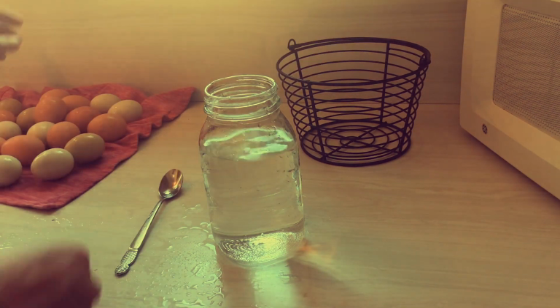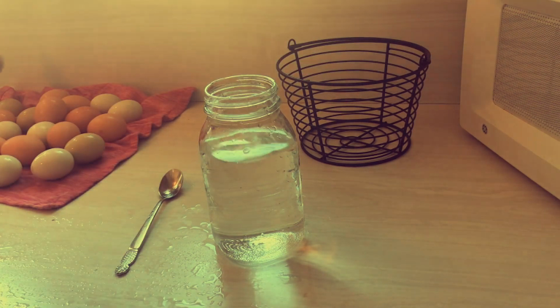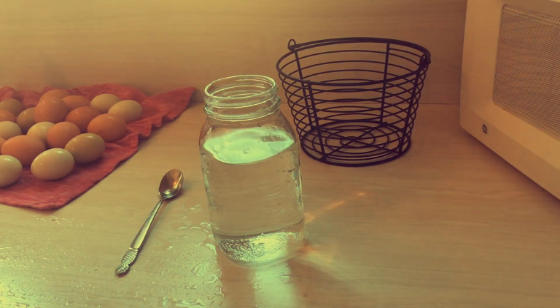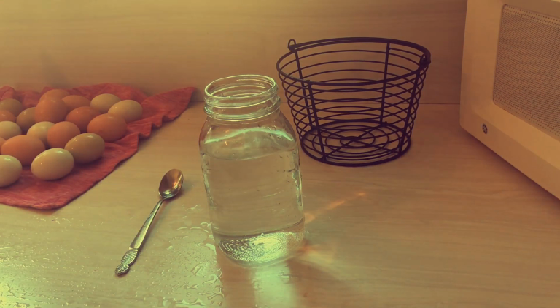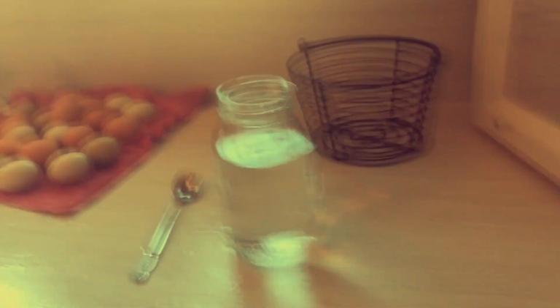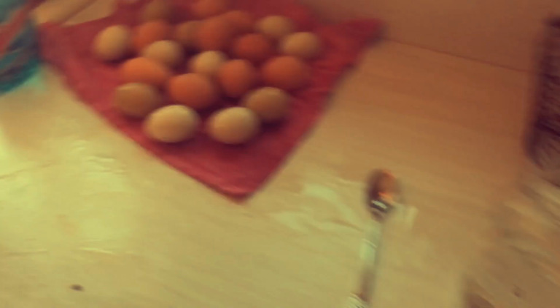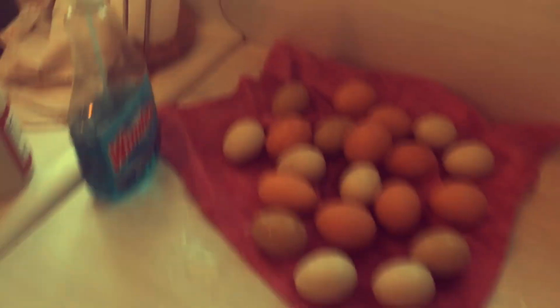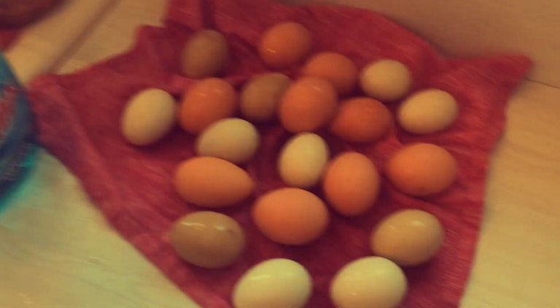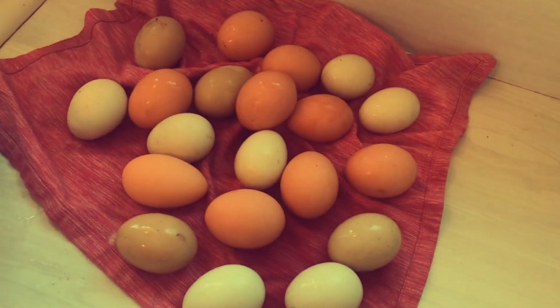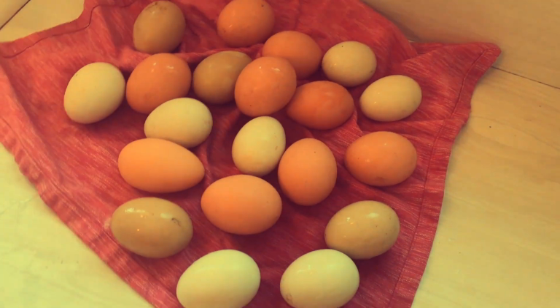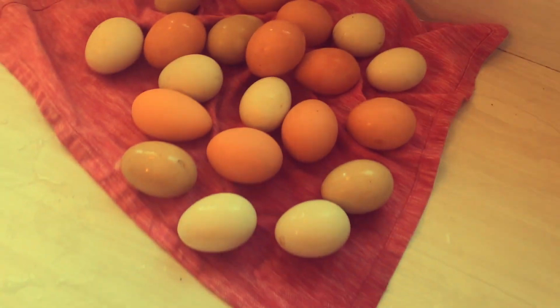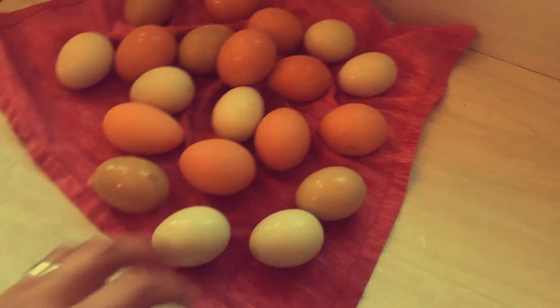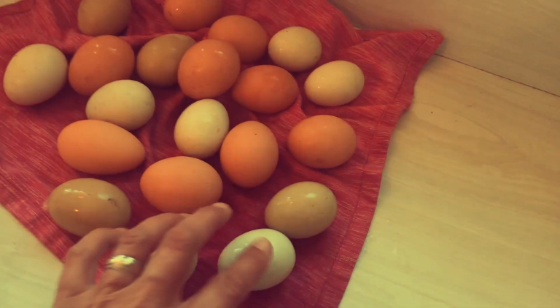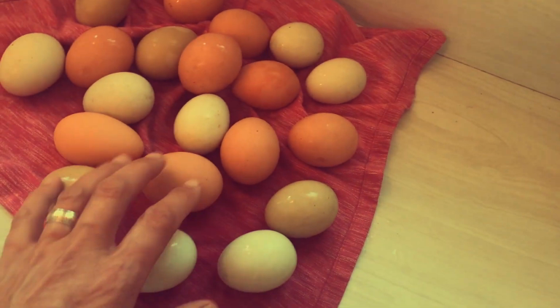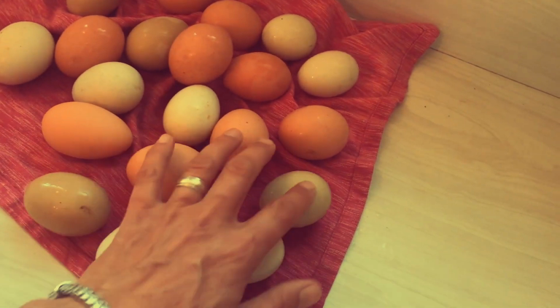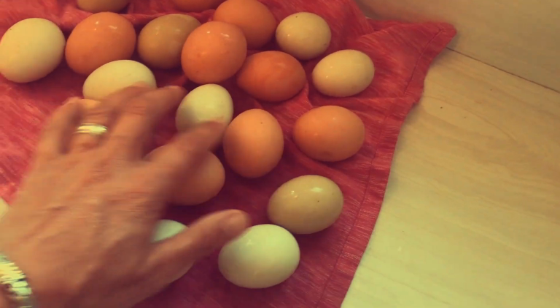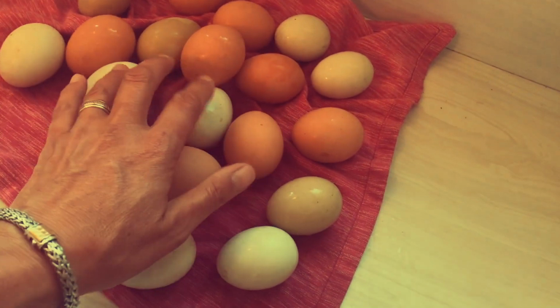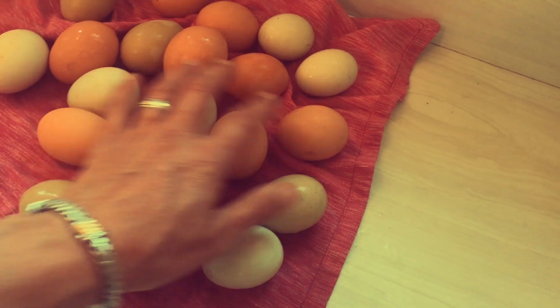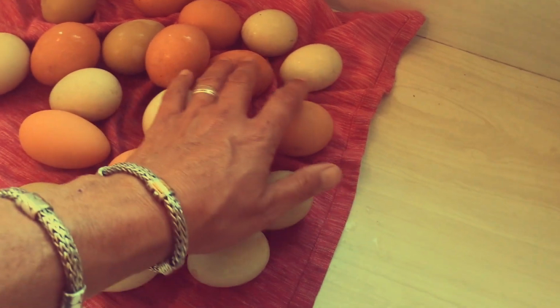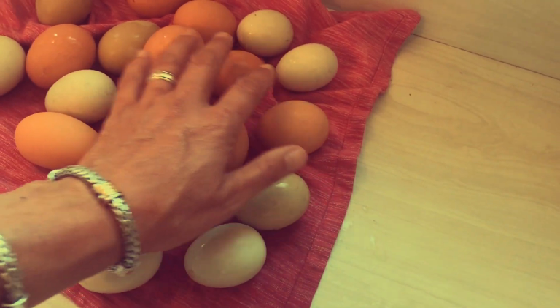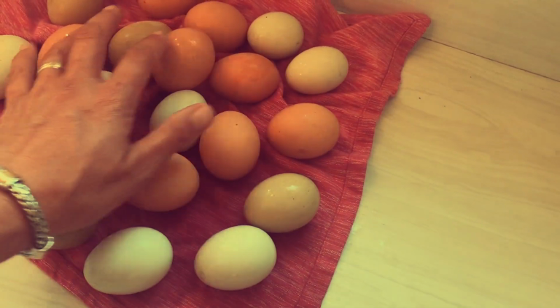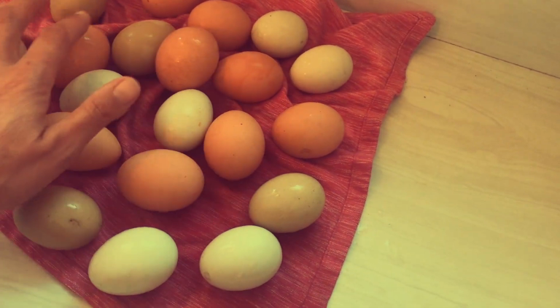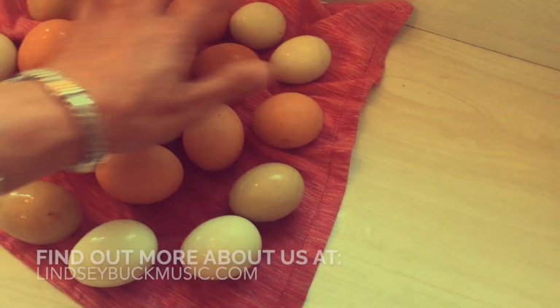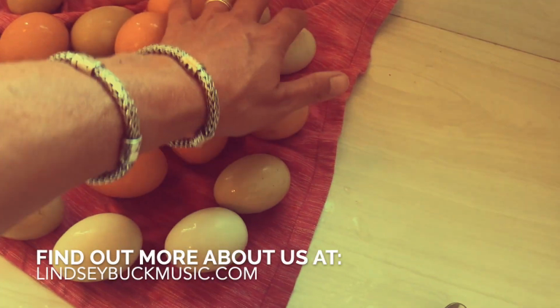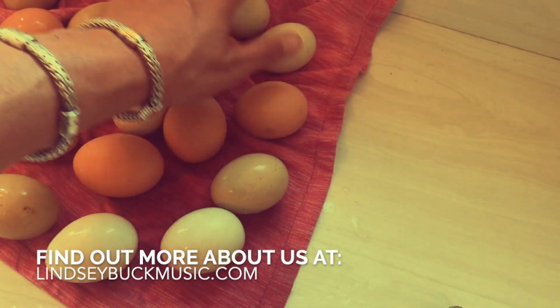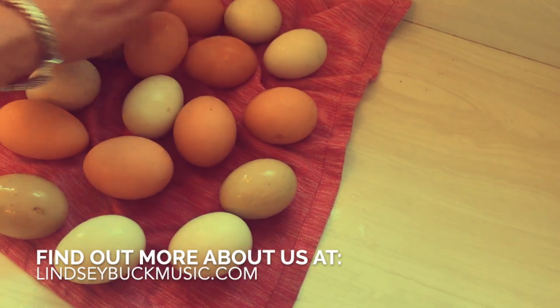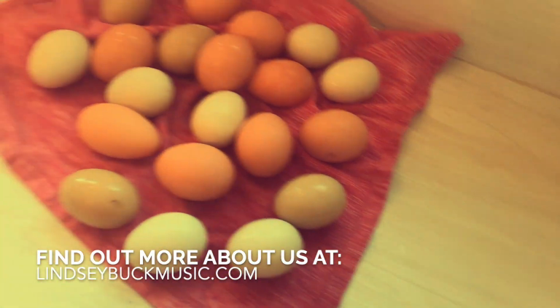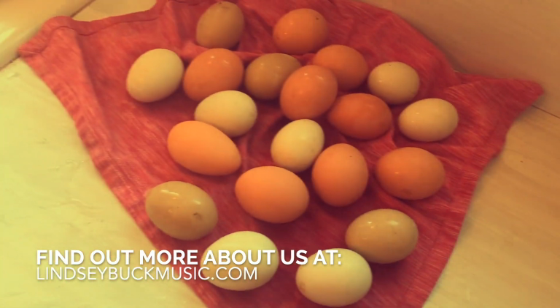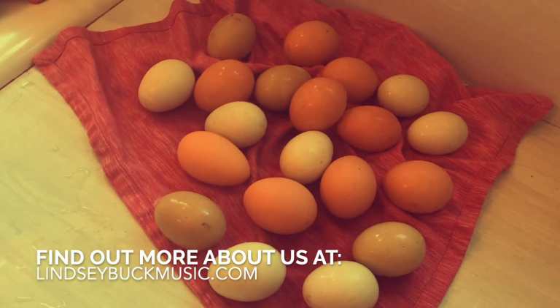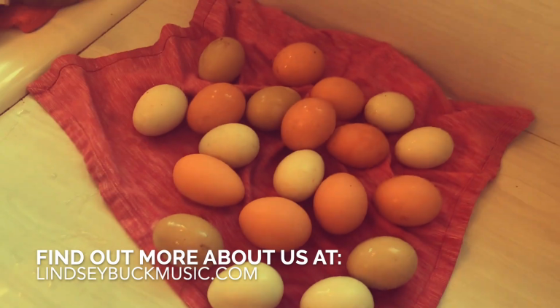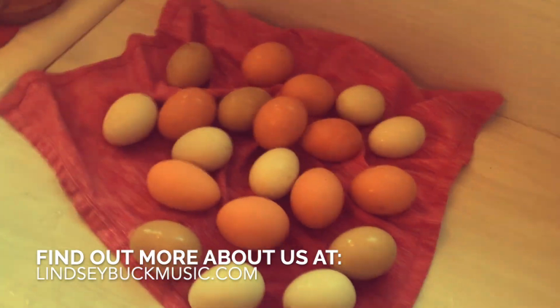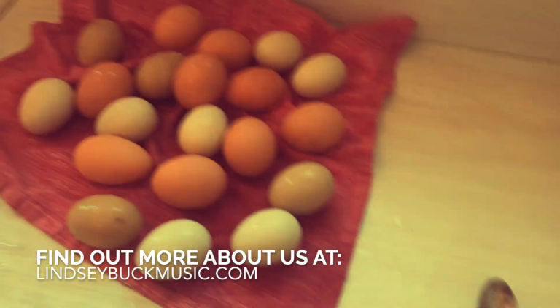So we have... let's see... 2, 3, 4, 5, 6, 7, 8, 9, 10, 11, 12, 13, 14, 15, 16, 17, 18, 19, 20 eggs. 20 eggs! What a score. Thank you chickies.